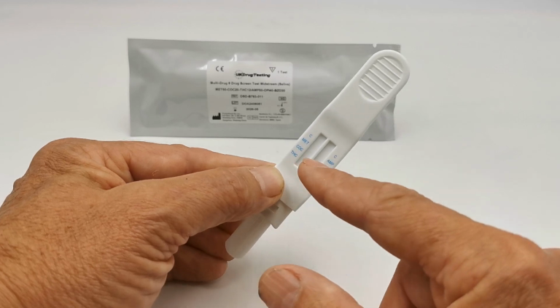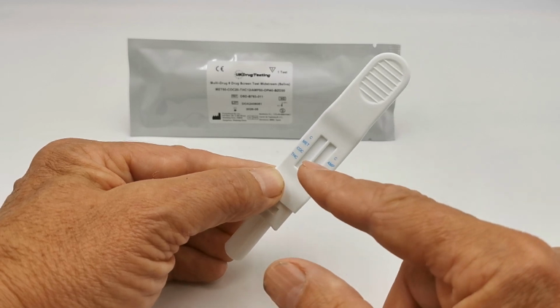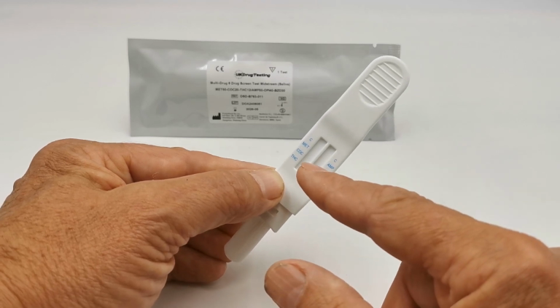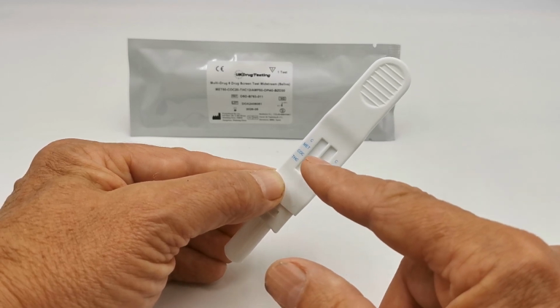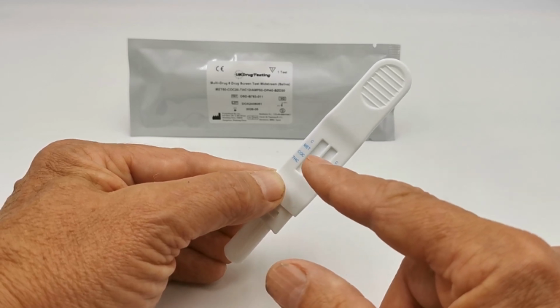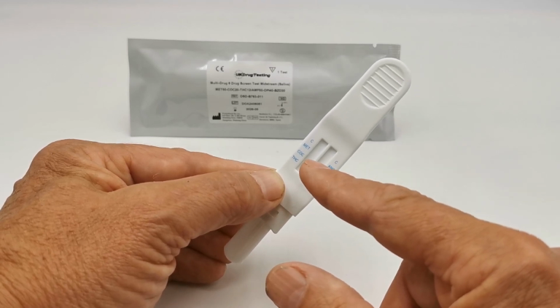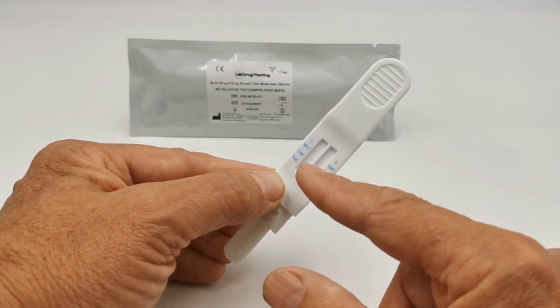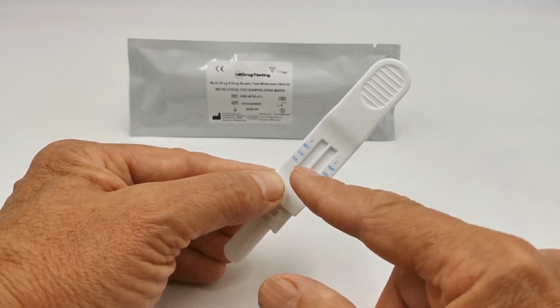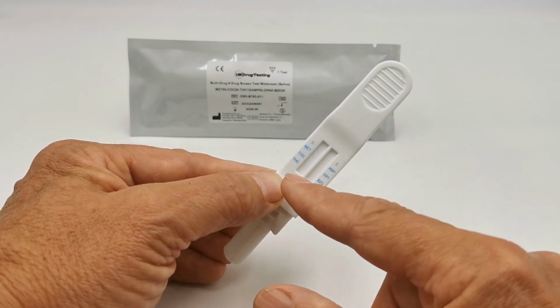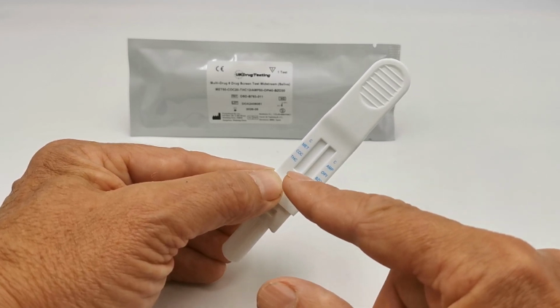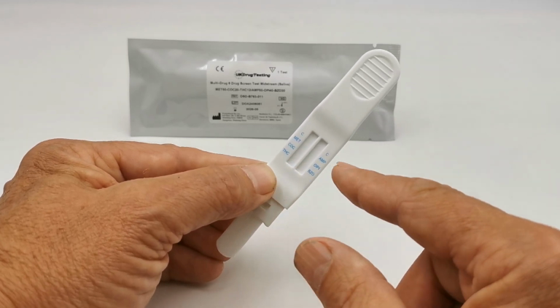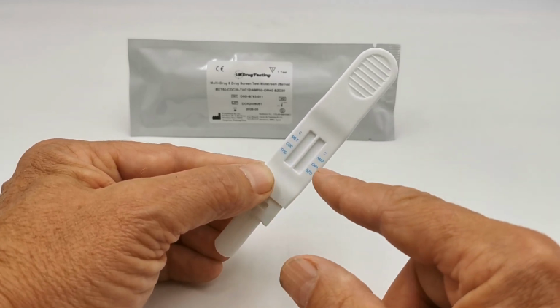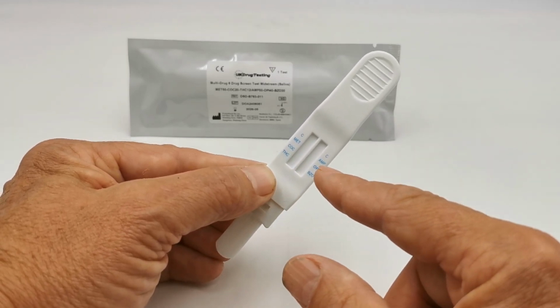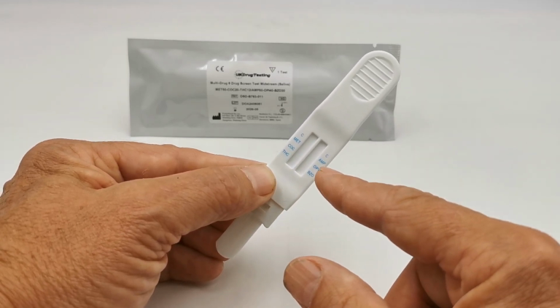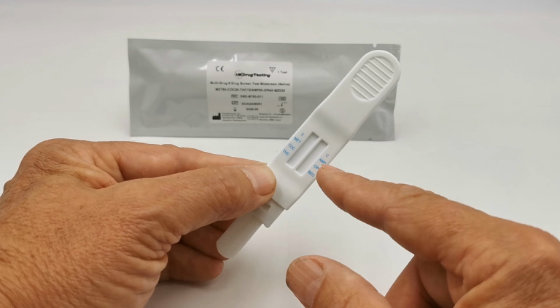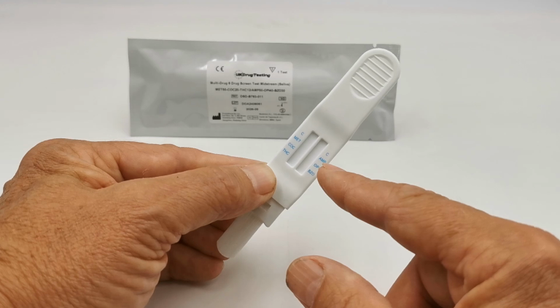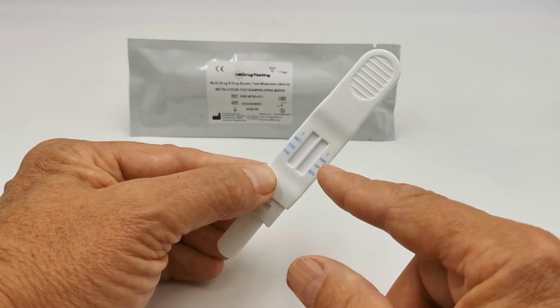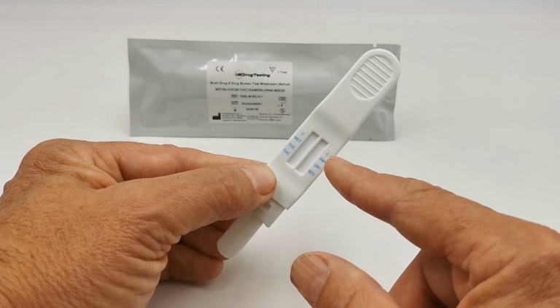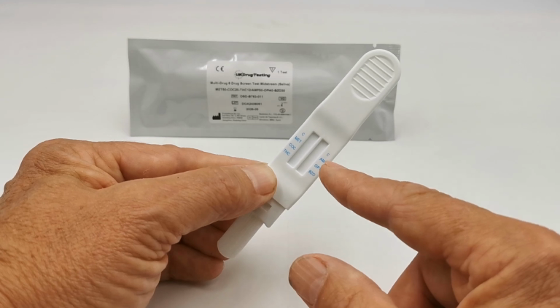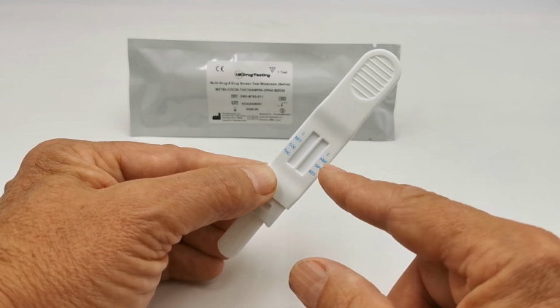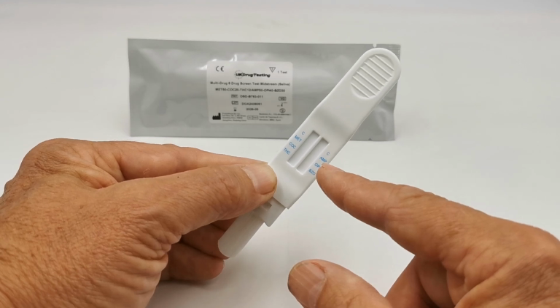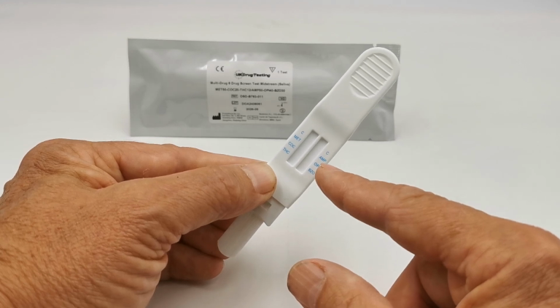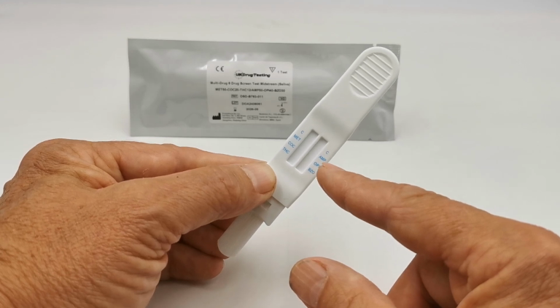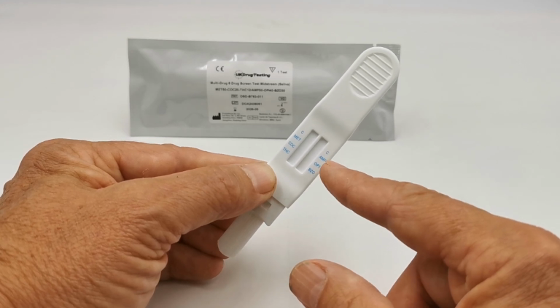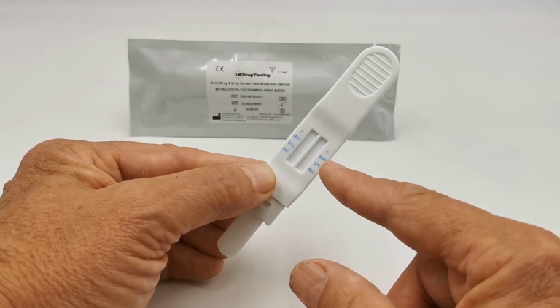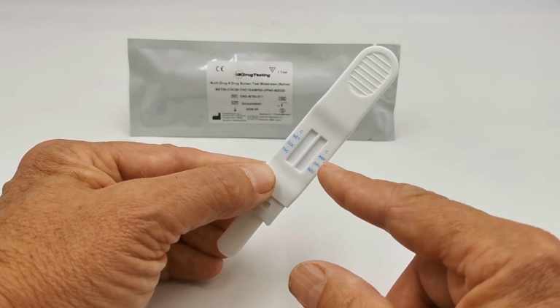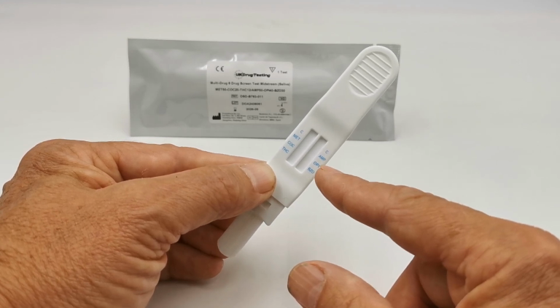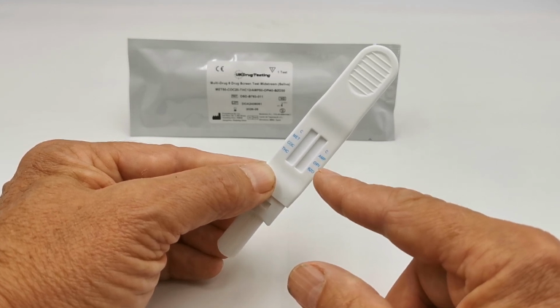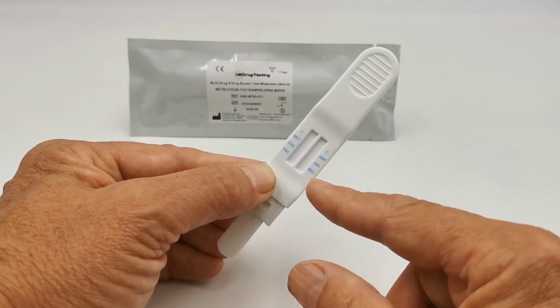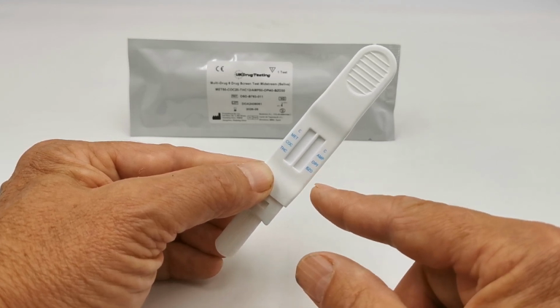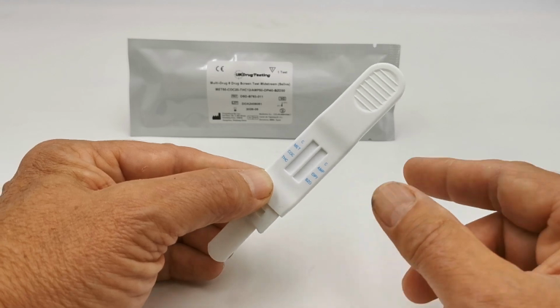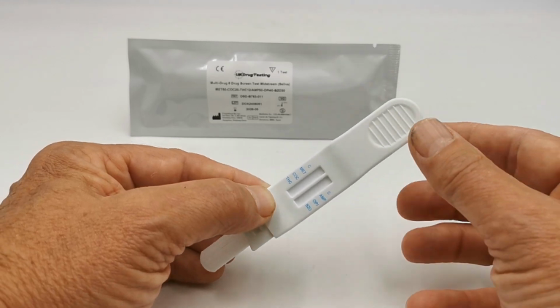The left-hand column screens for methamphetamine, cocaine, and cannabis. The right-hand column gives you a control line and test lines for amphetamine, opiates, and benzos.